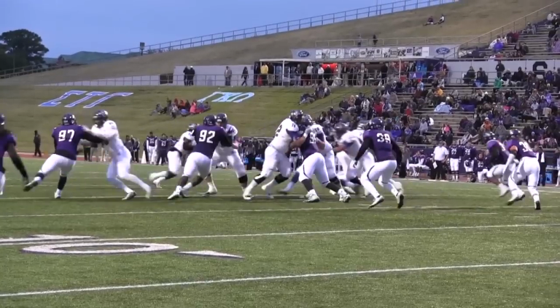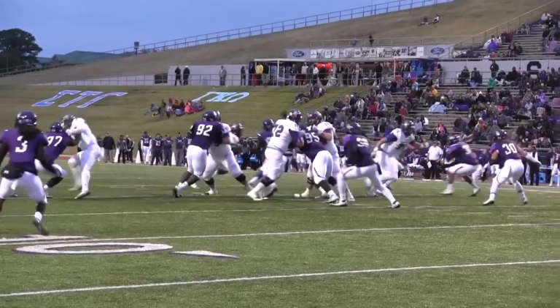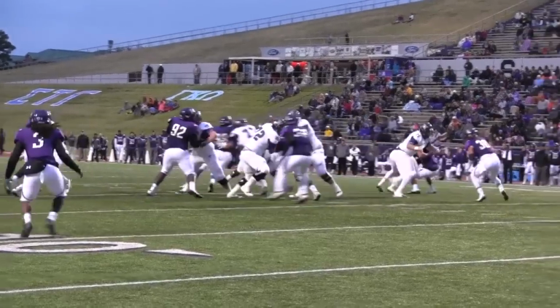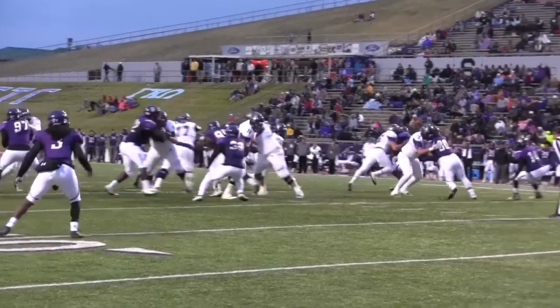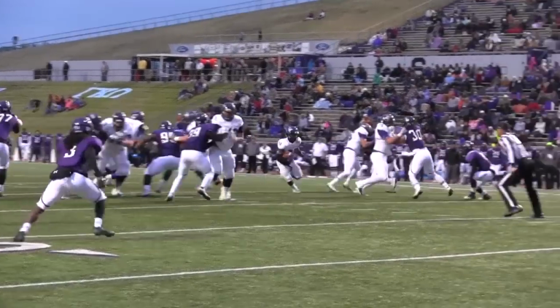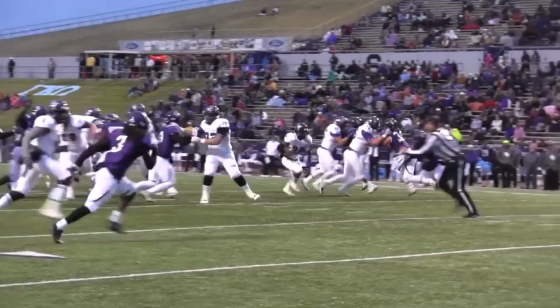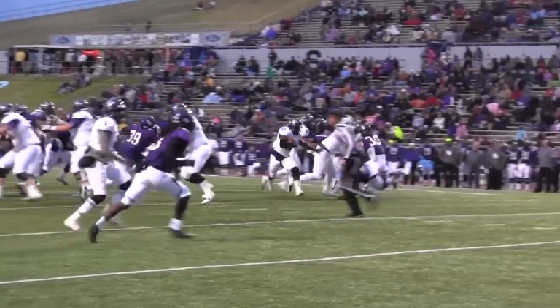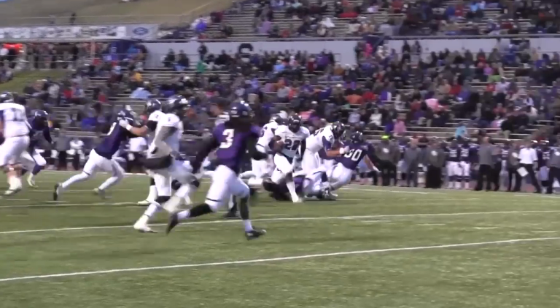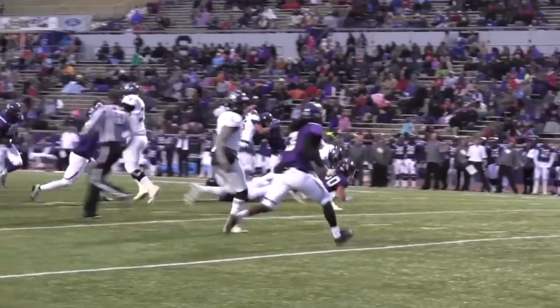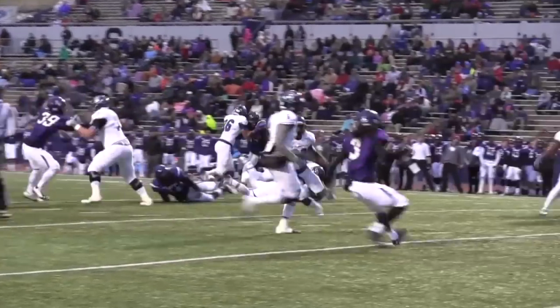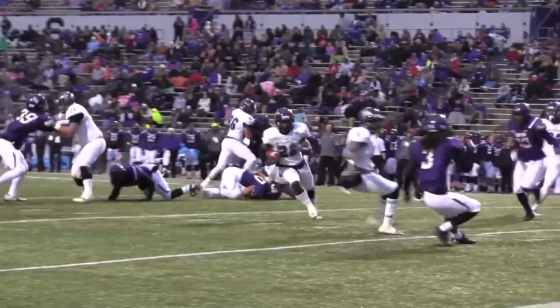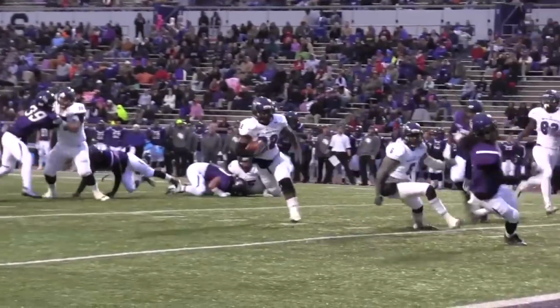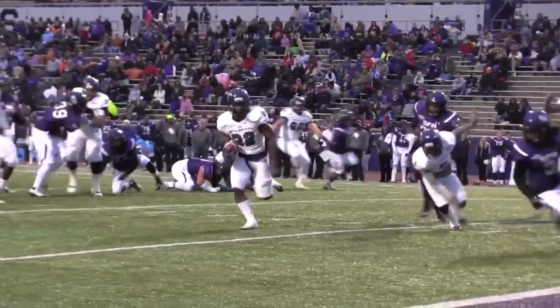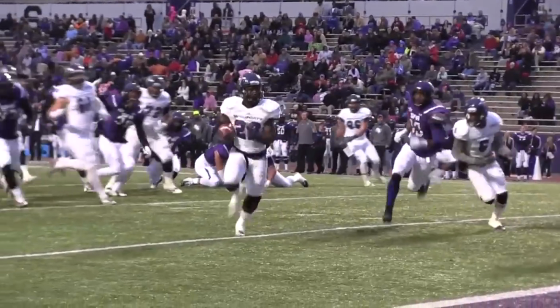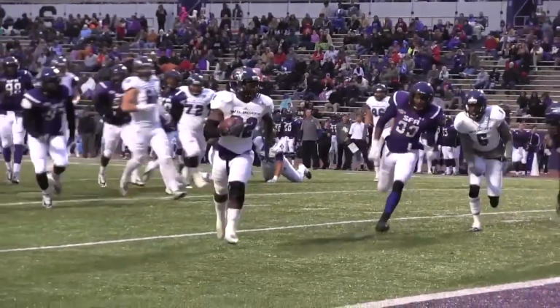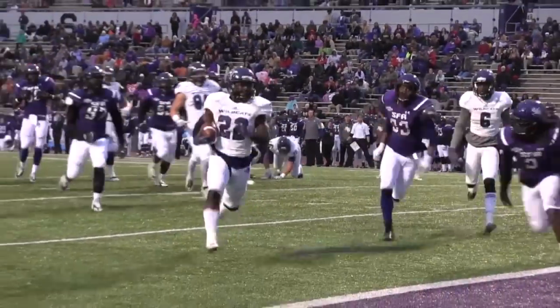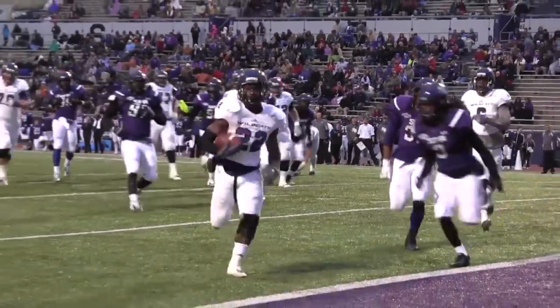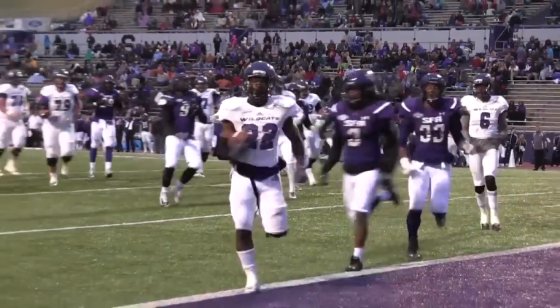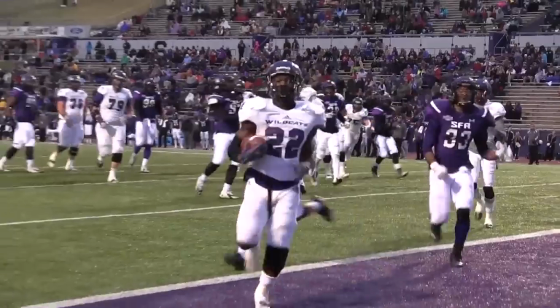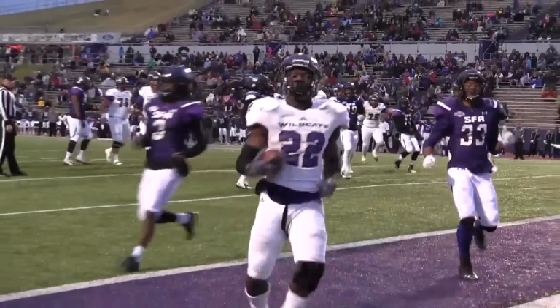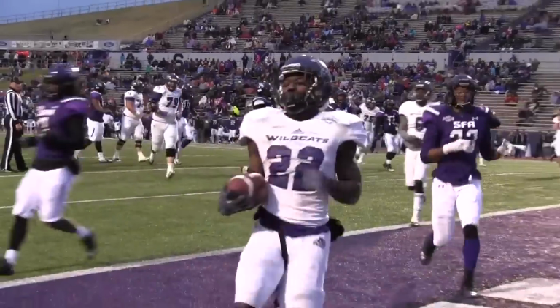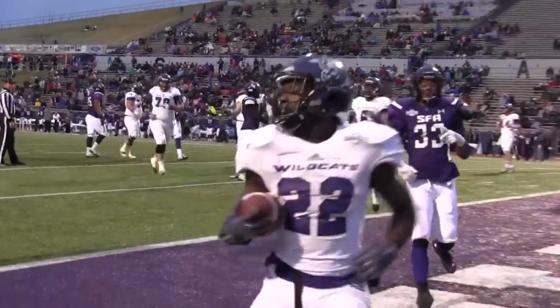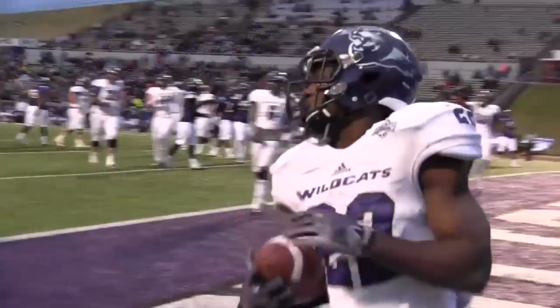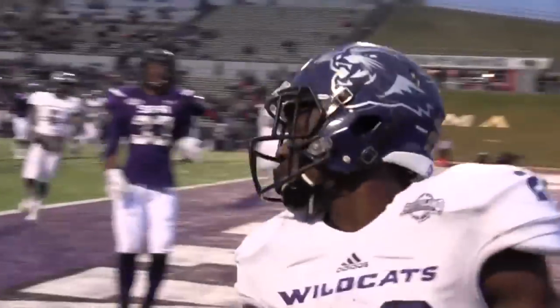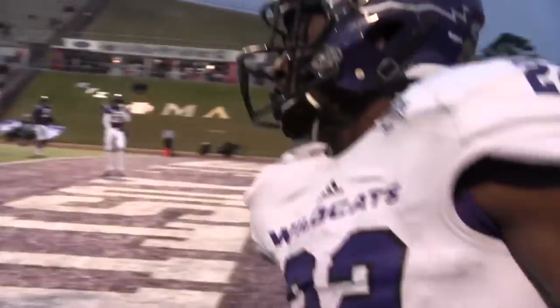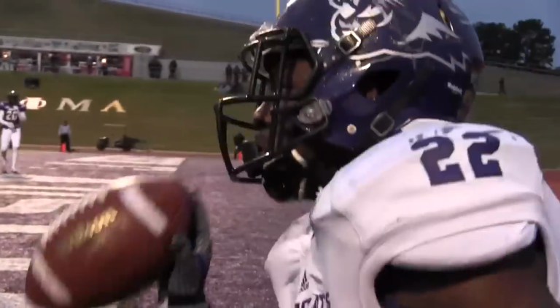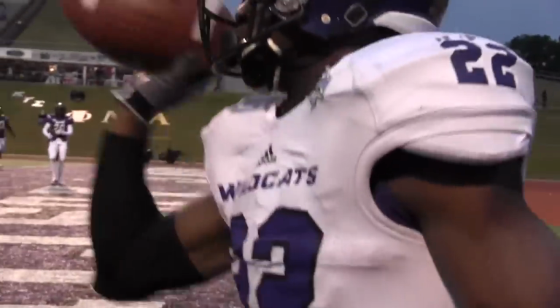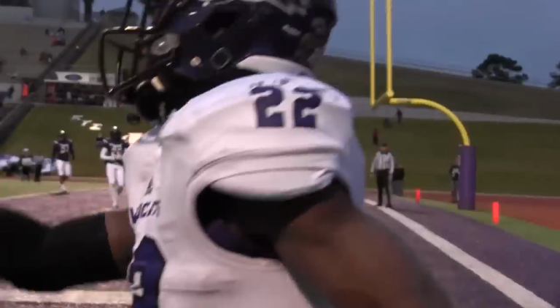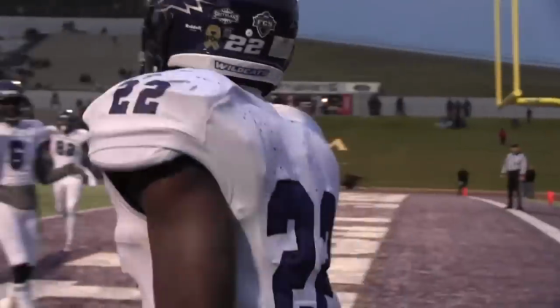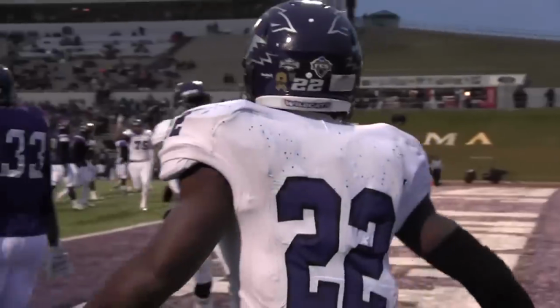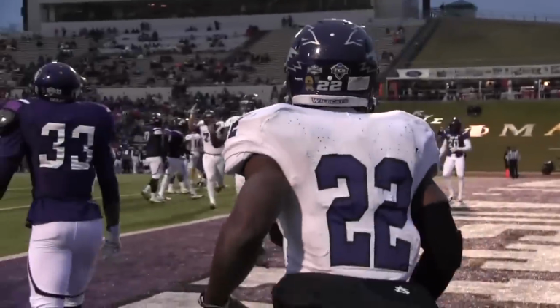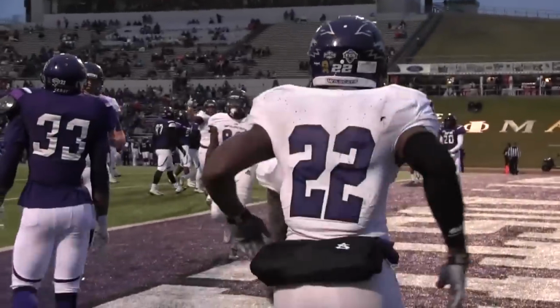Deandre takes the snap, he's going to run it left — Deandre back to the middle of the field at the 10, bounces outside — five — touchdown ACU!